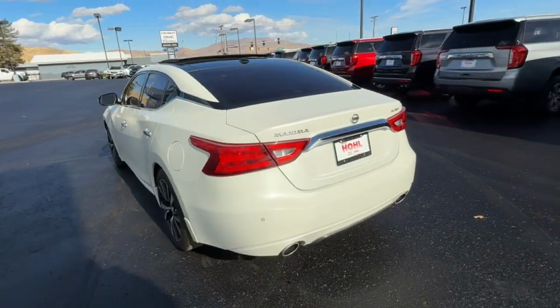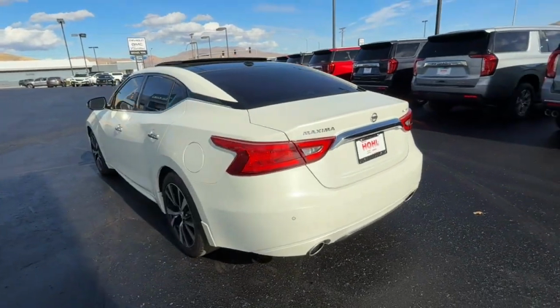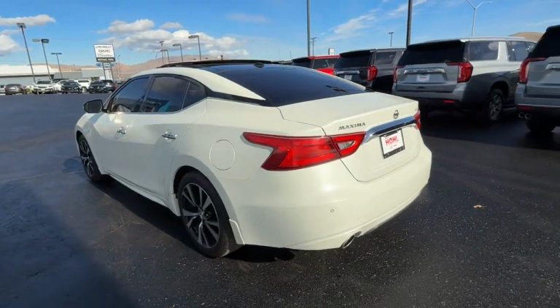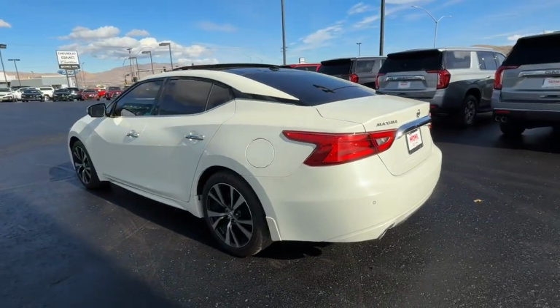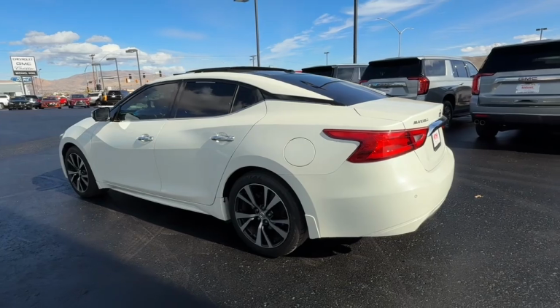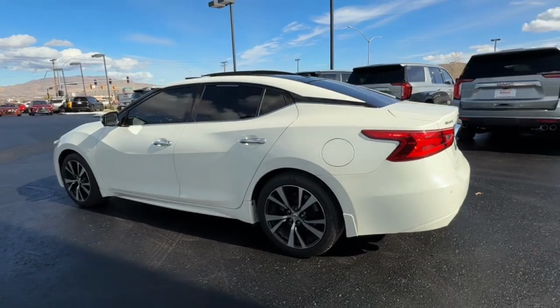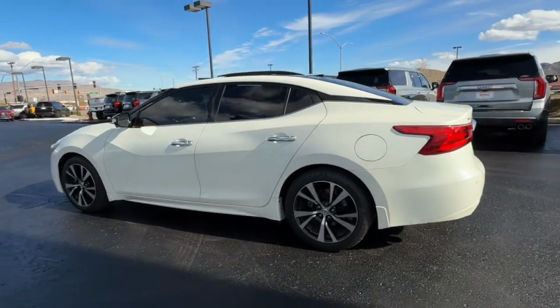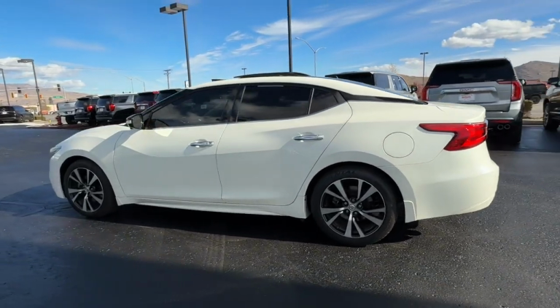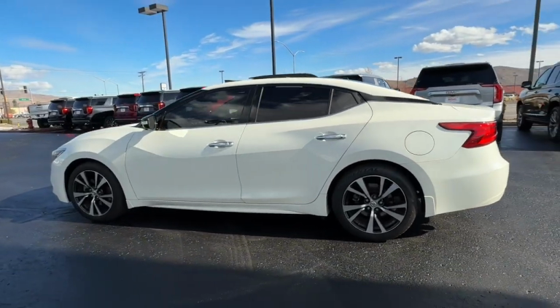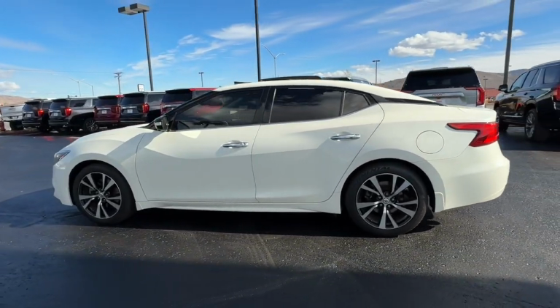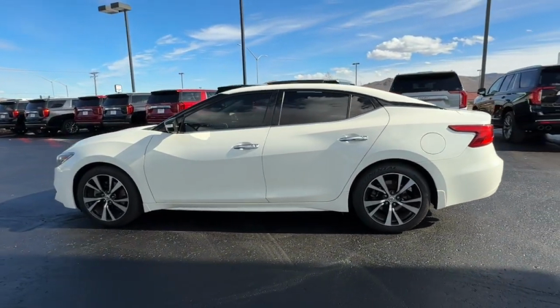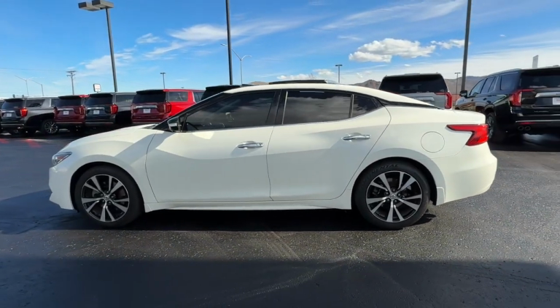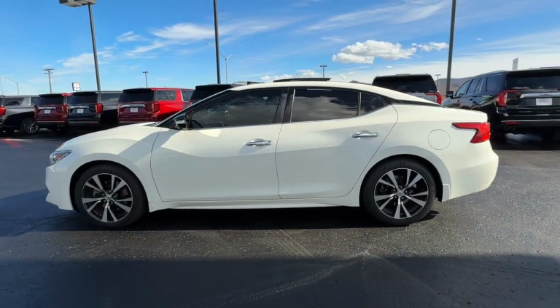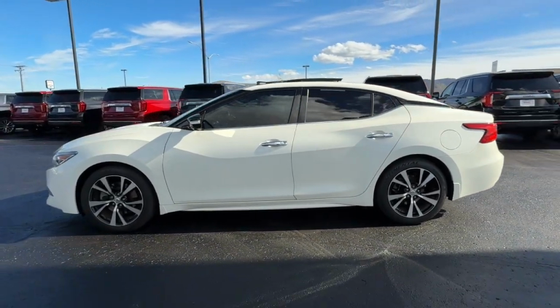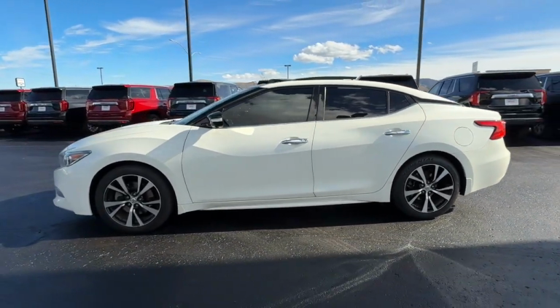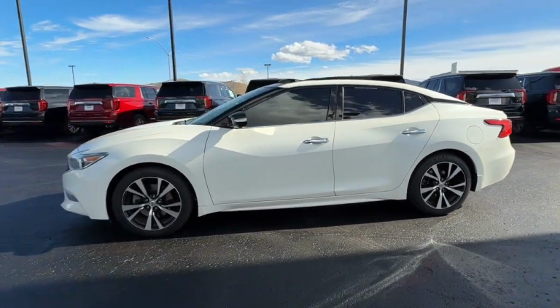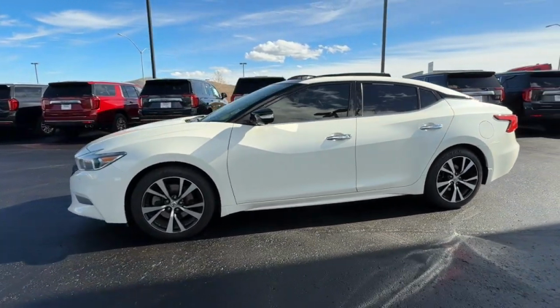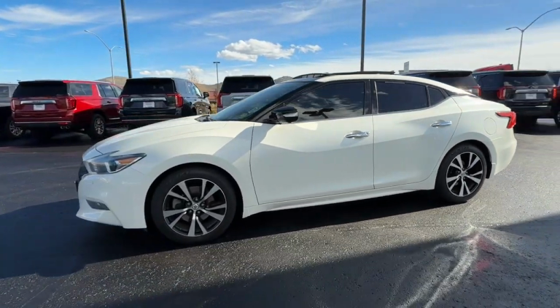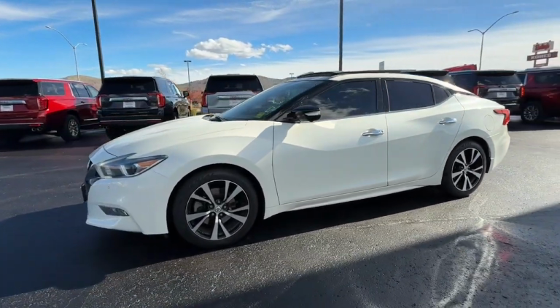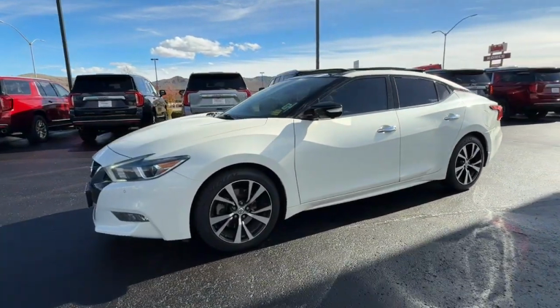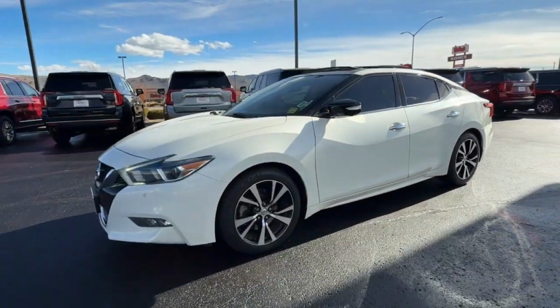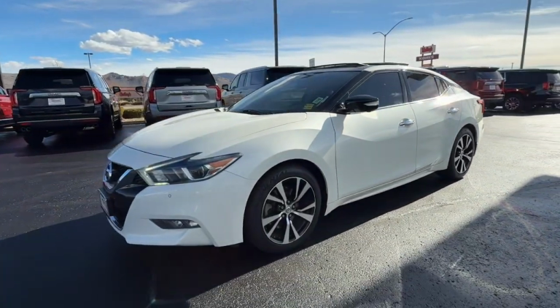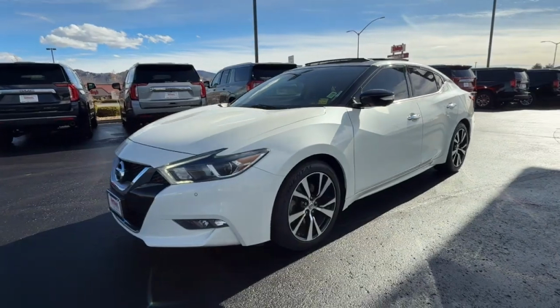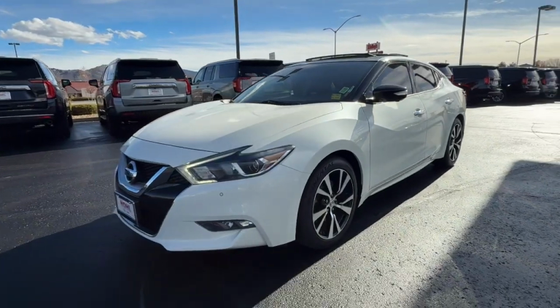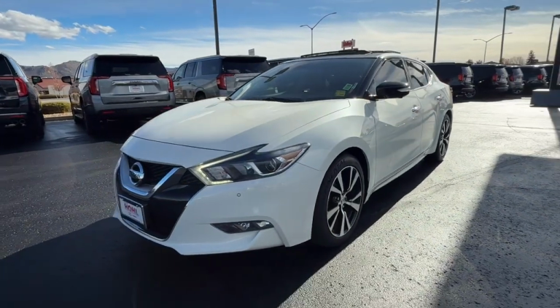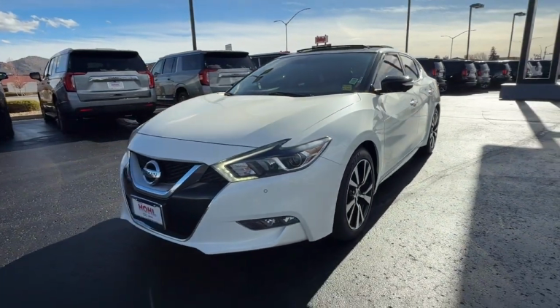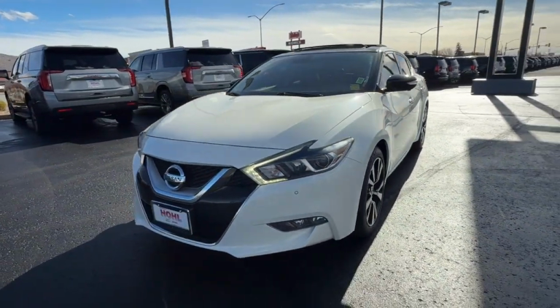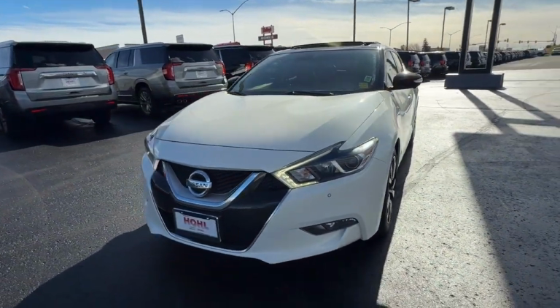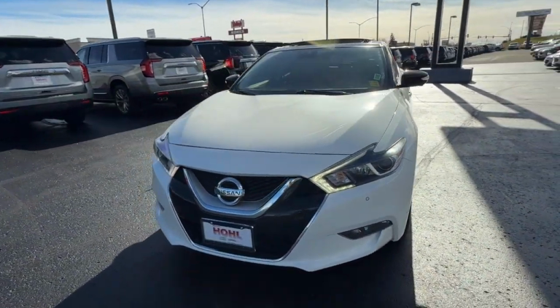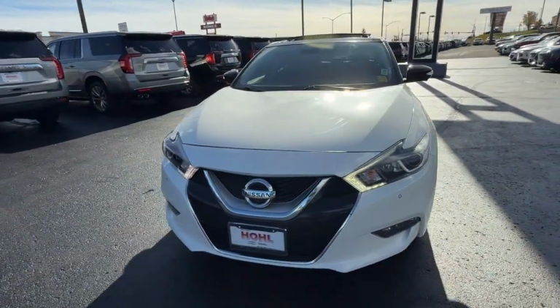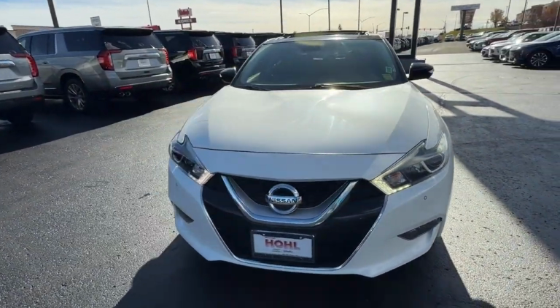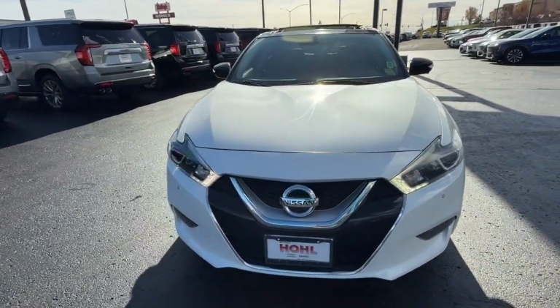Quick acceleration, high-end style, an upscale interior, and standard driver-assist safety tech make this full-size sports sedan family-friendly with an exhilarating twist.